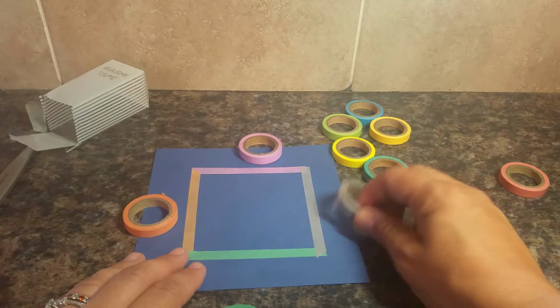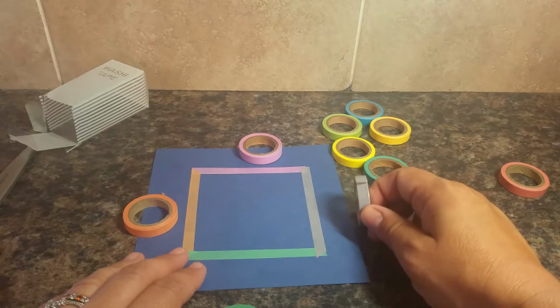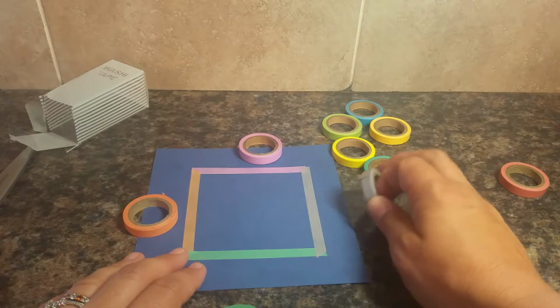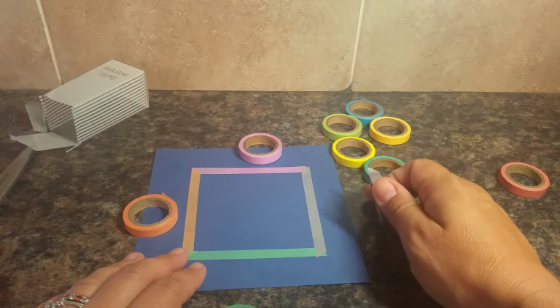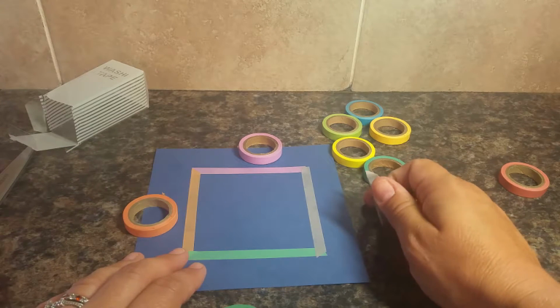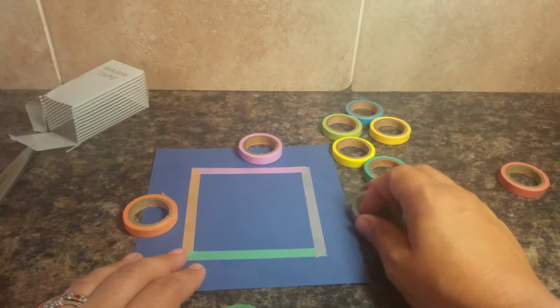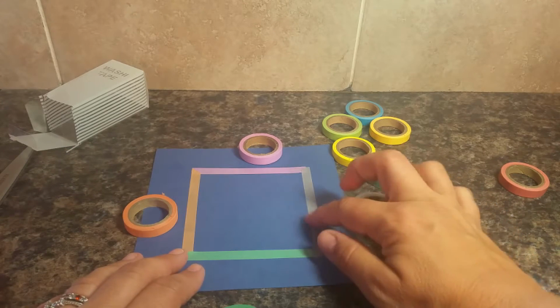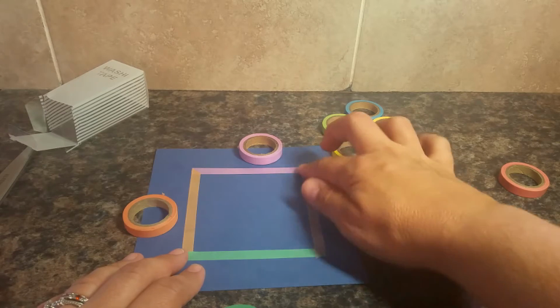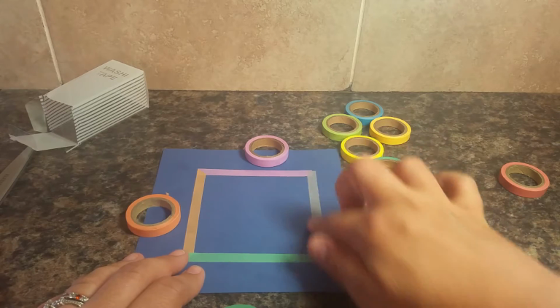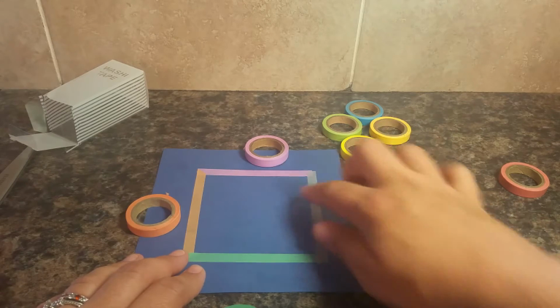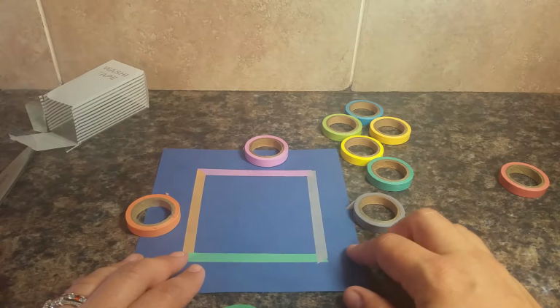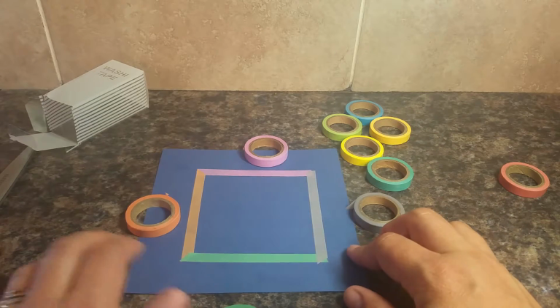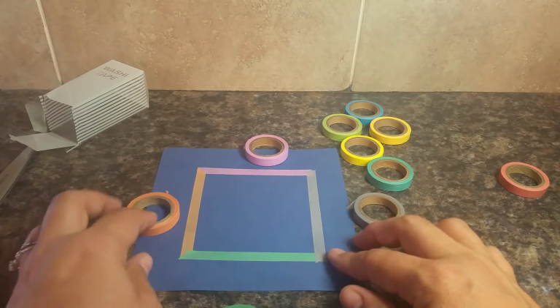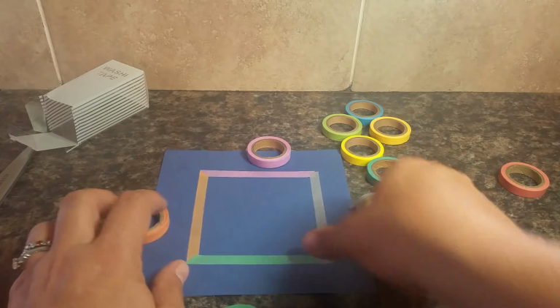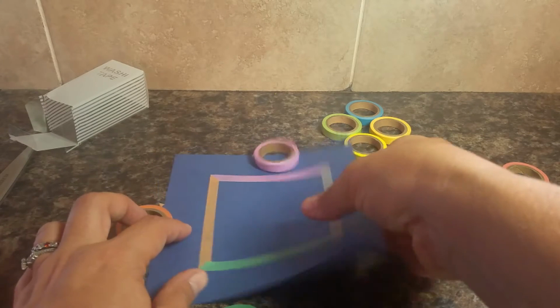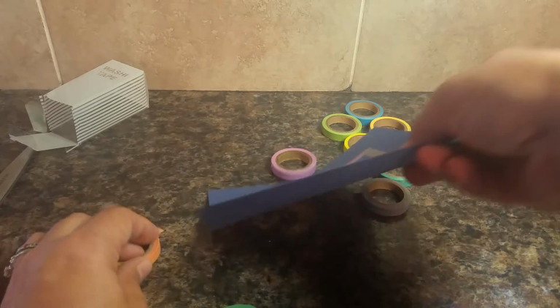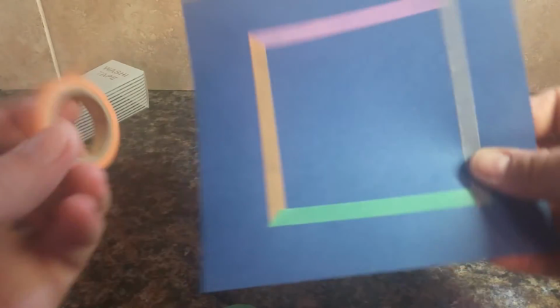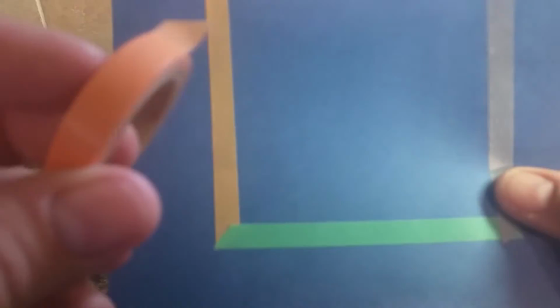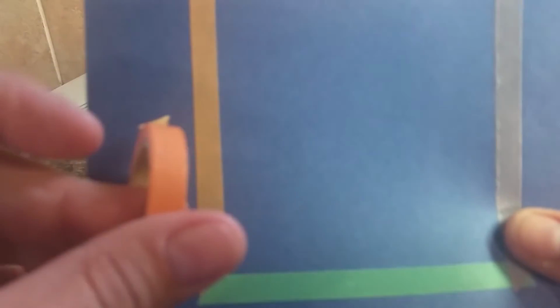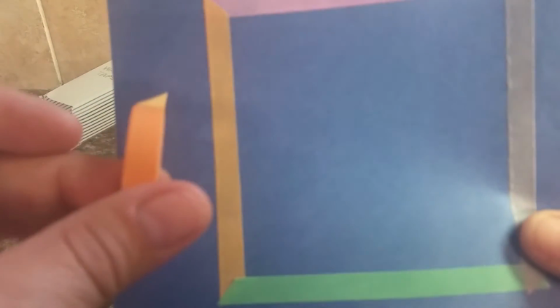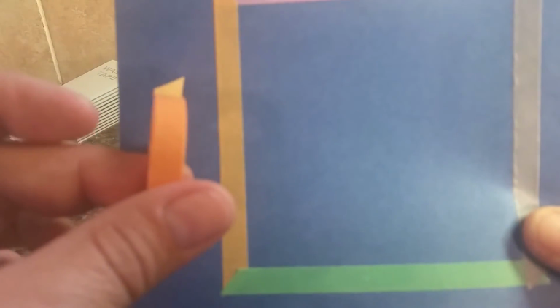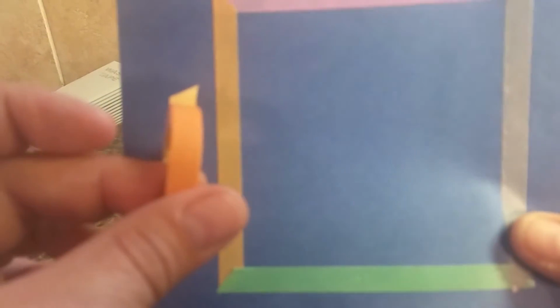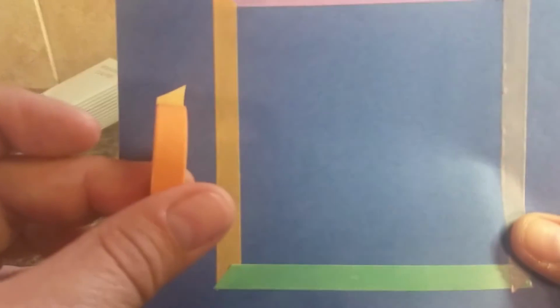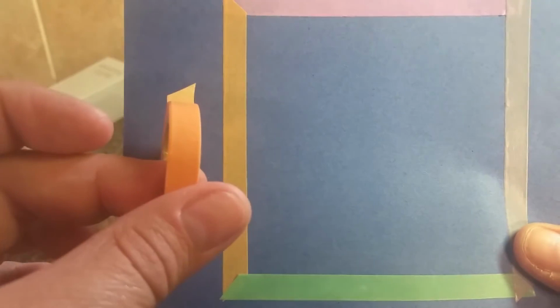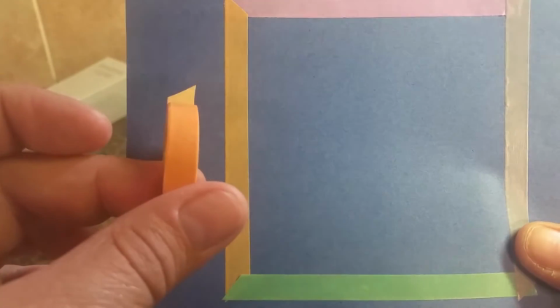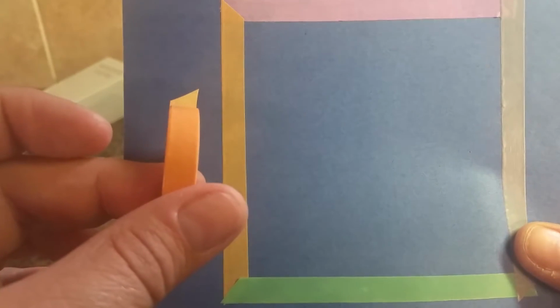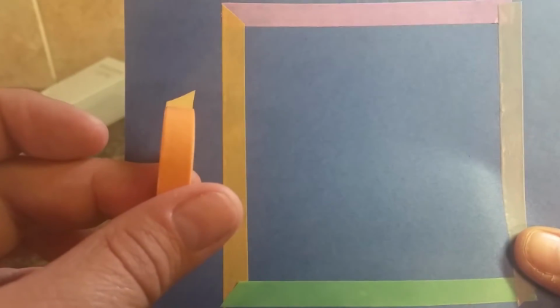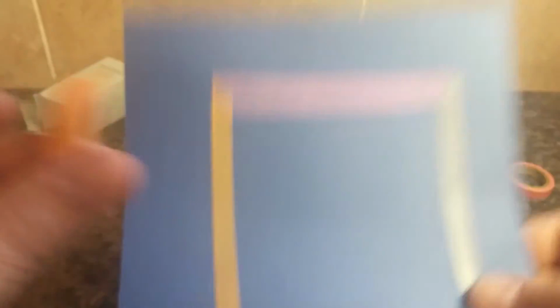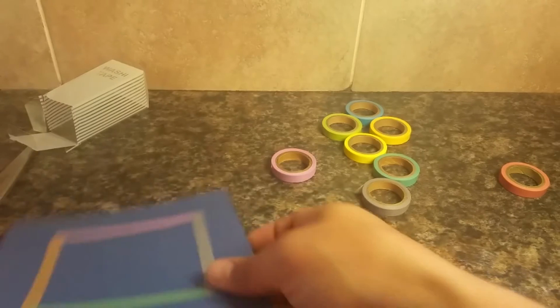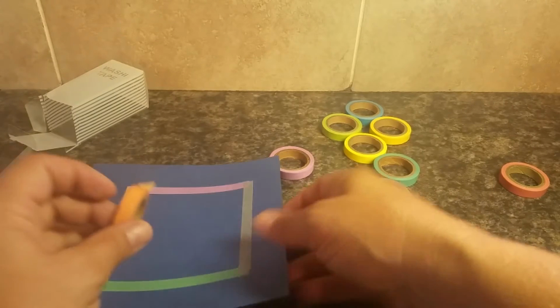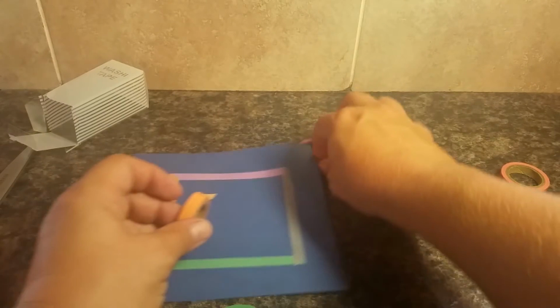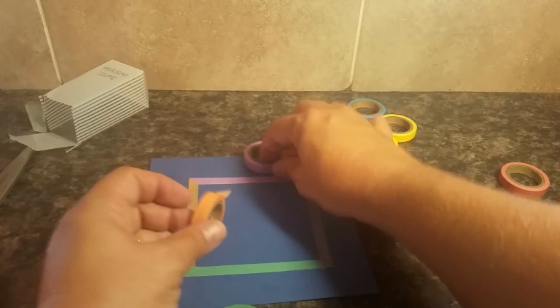The gray was probably the best of all of them — it doesn't really show through. You can maybe tell a slight difference, but it's just picking up the color behind it.